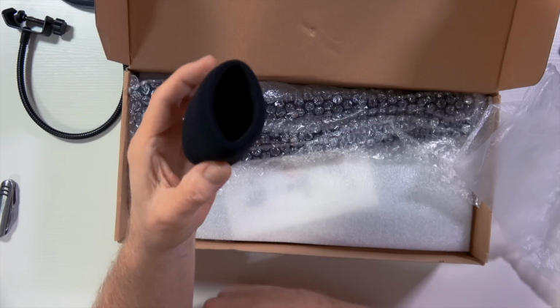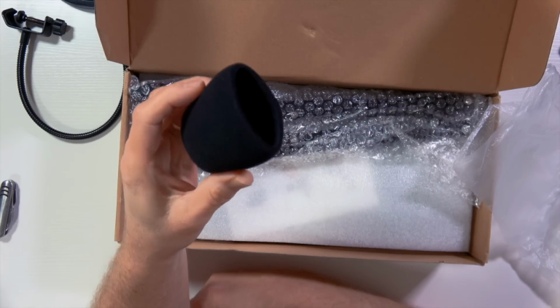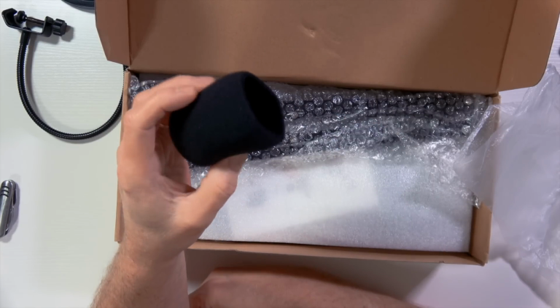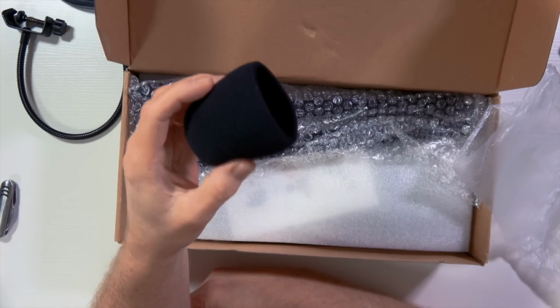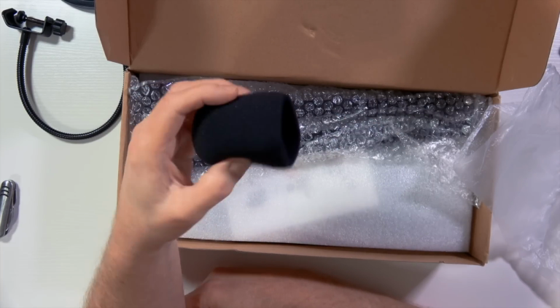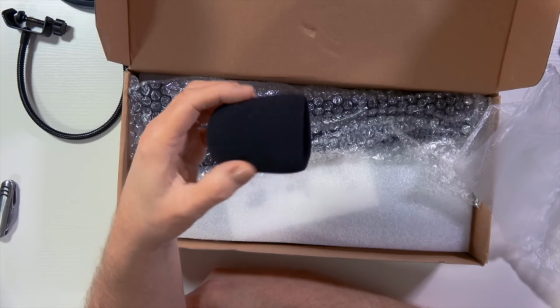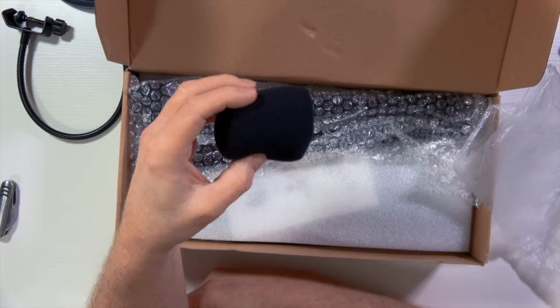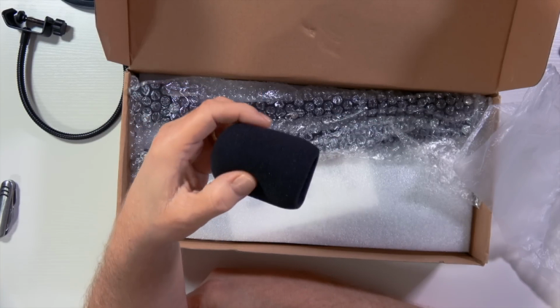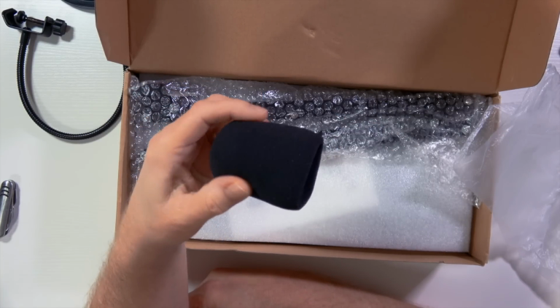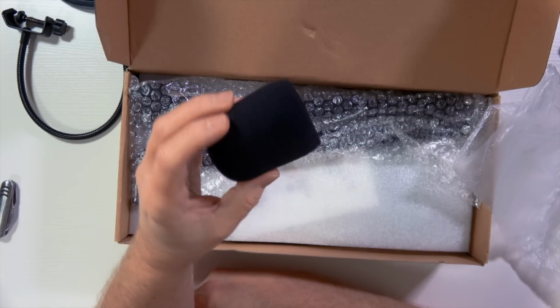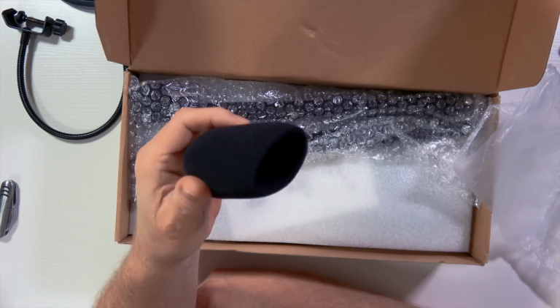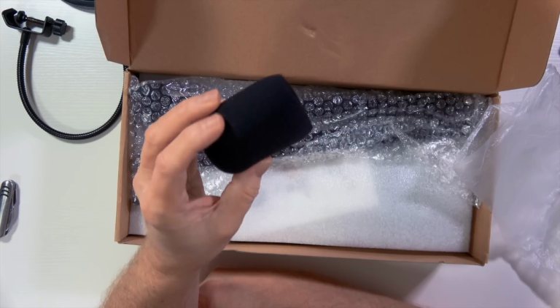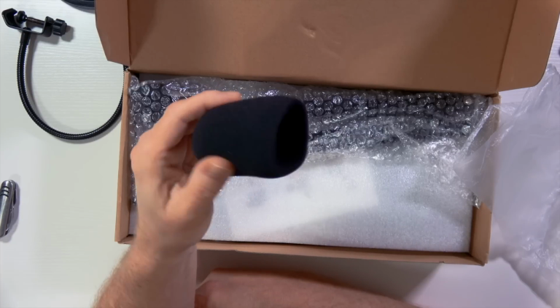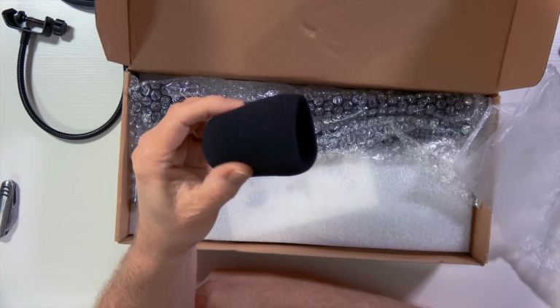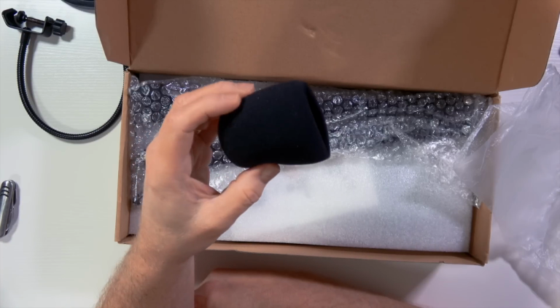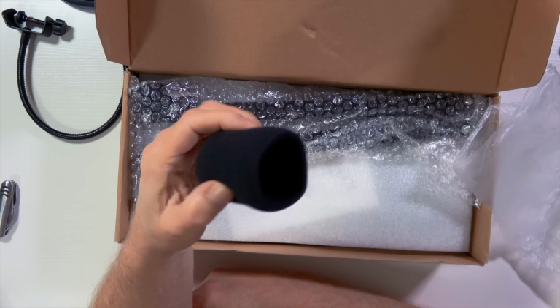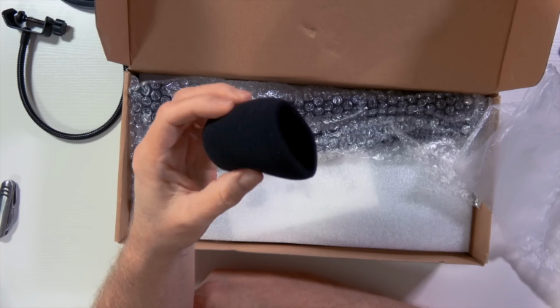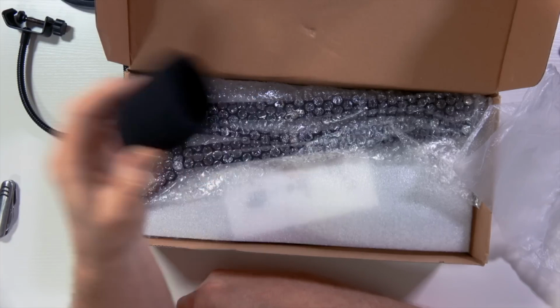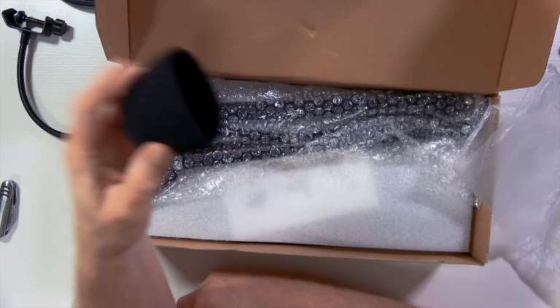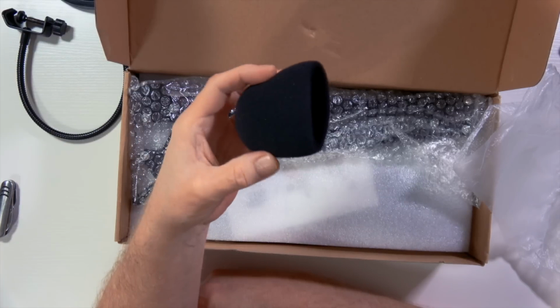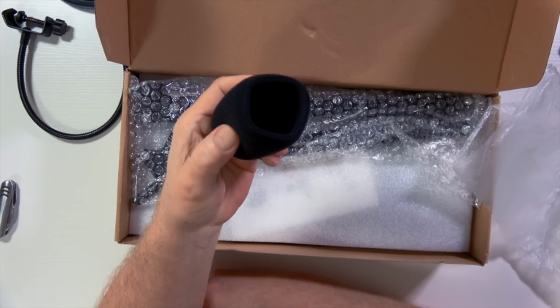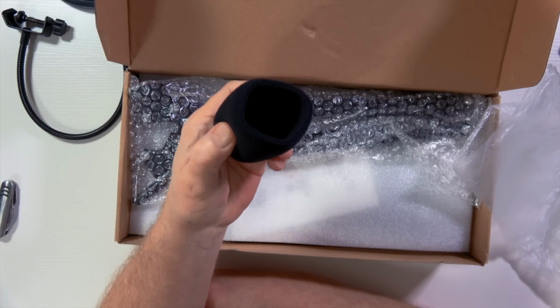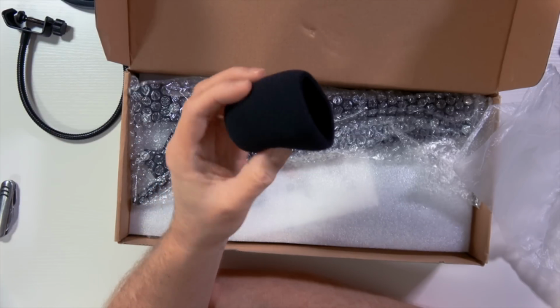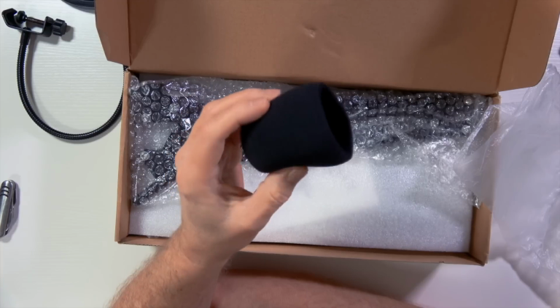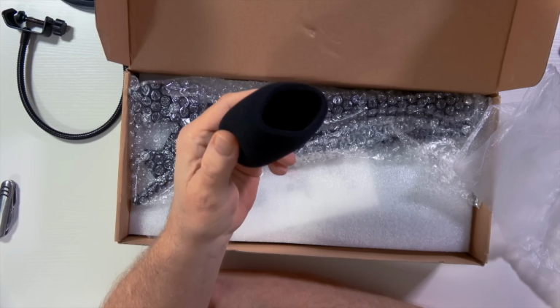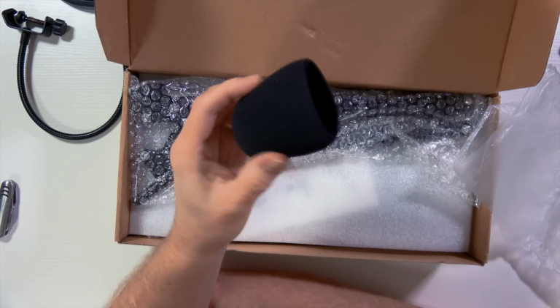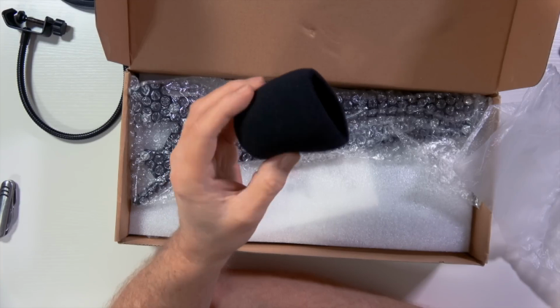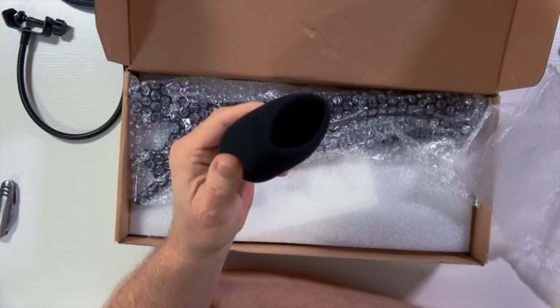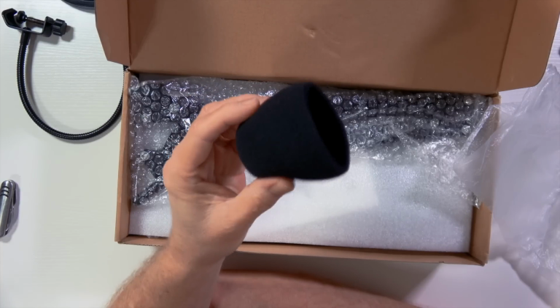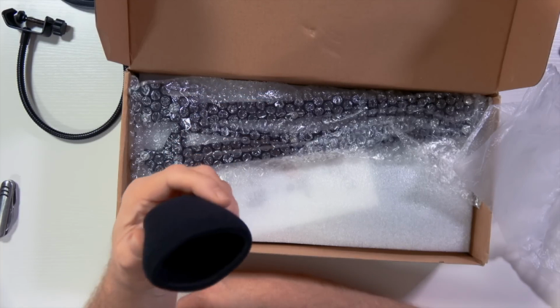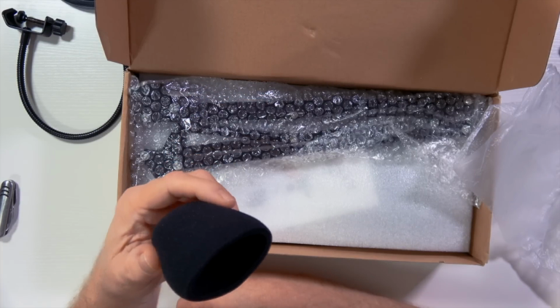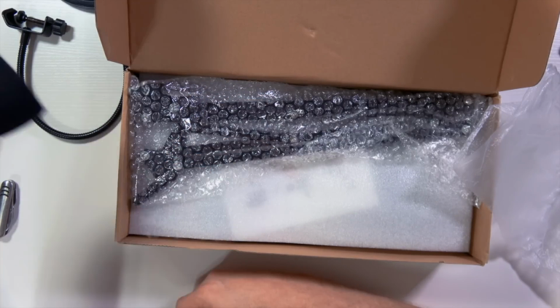And then there's this little foam piece that sits on top of the microphone. It kind of does sort of the same thing, but not nearly as well as having a regular pop filter. So you've got this little windscreen right here.